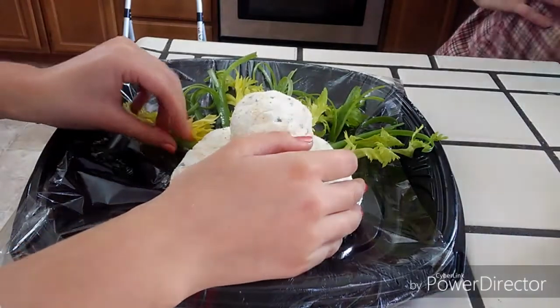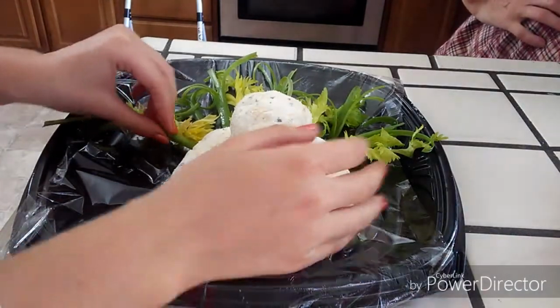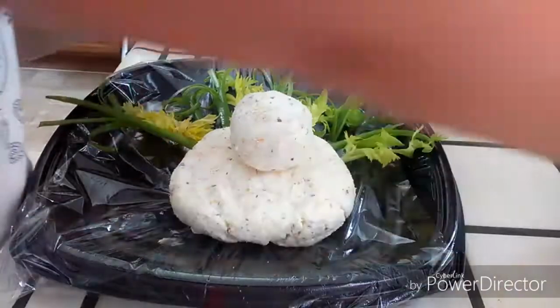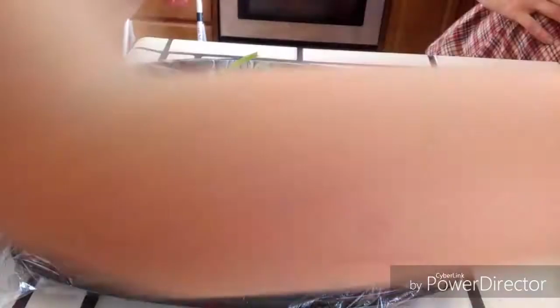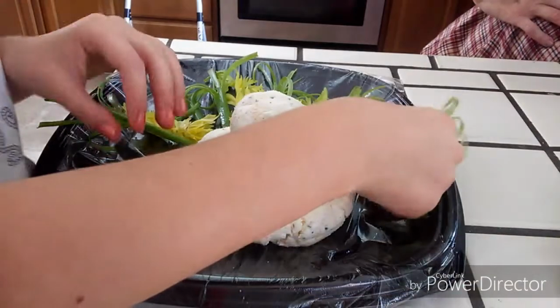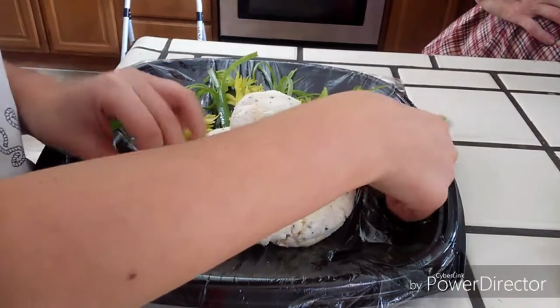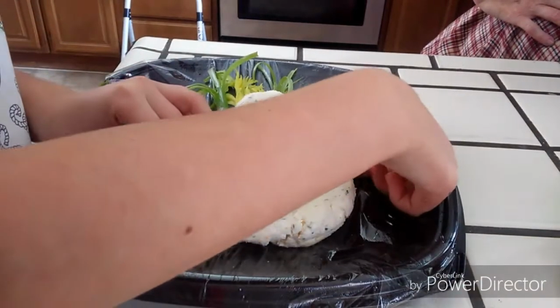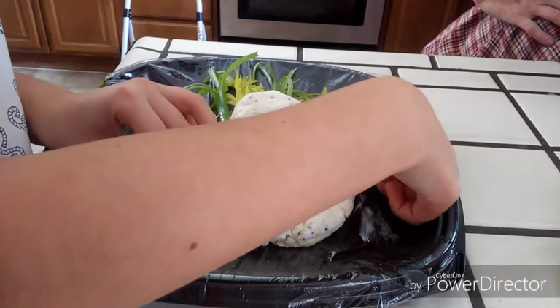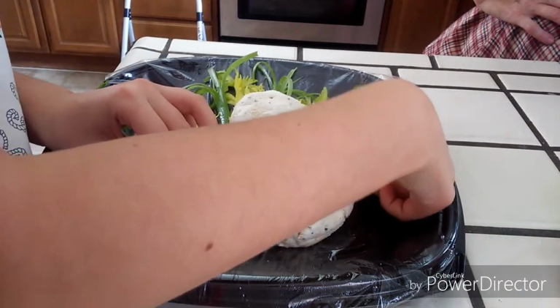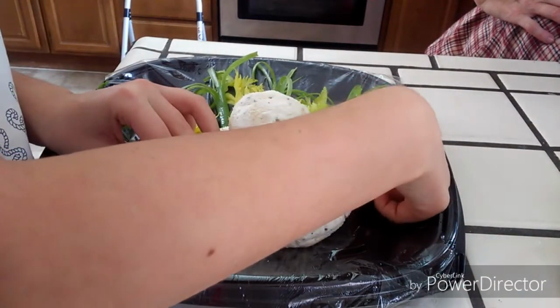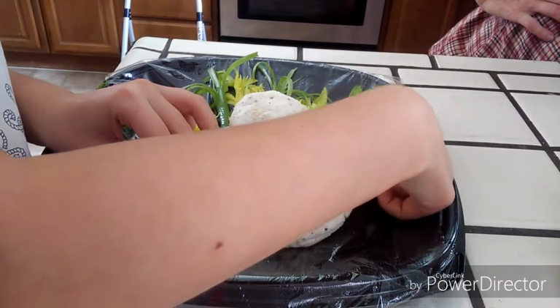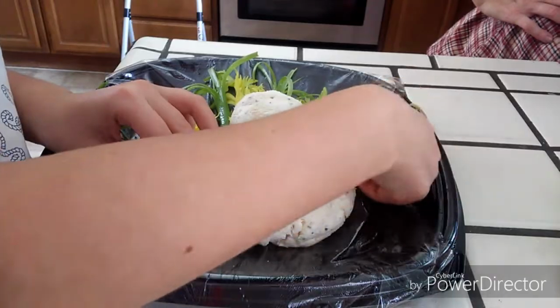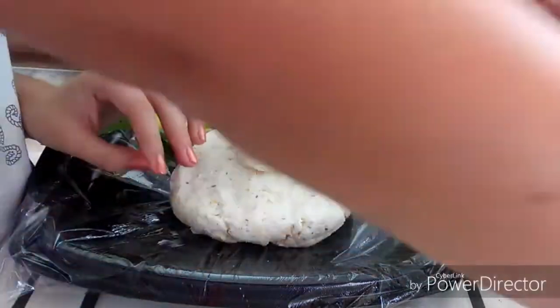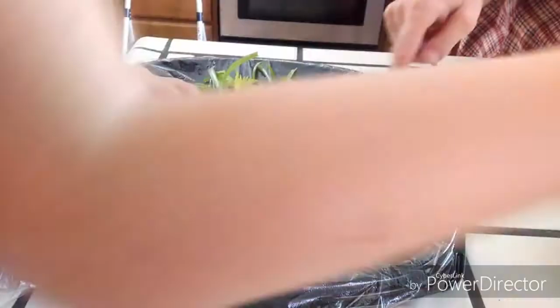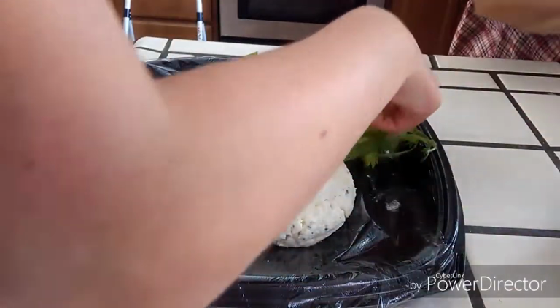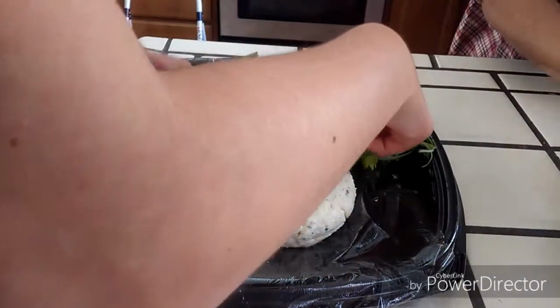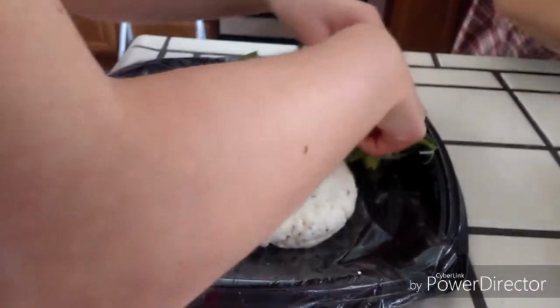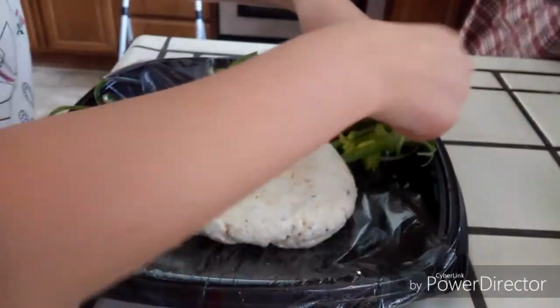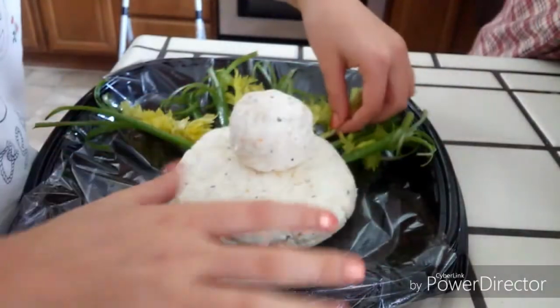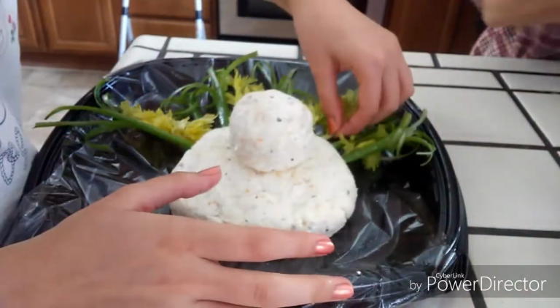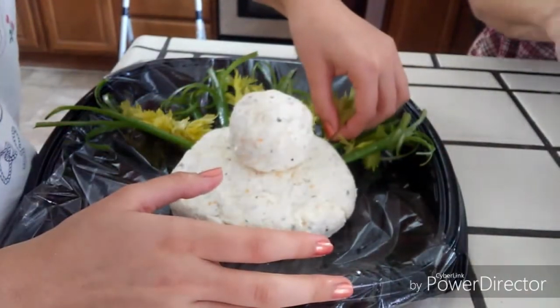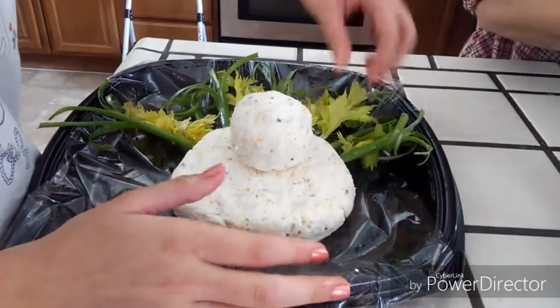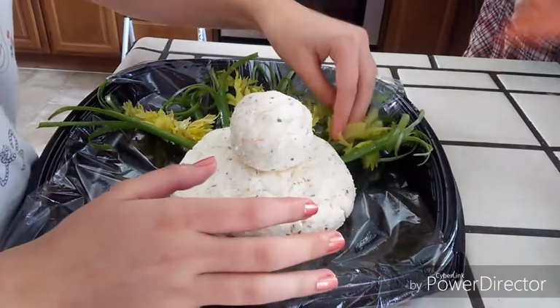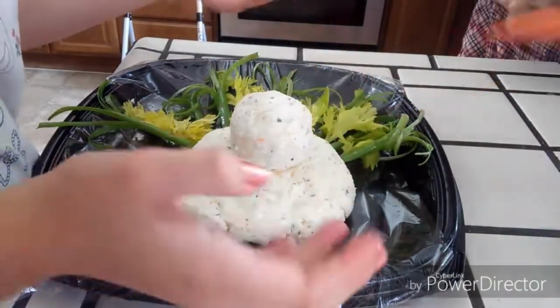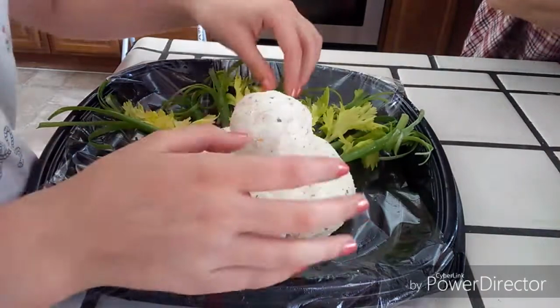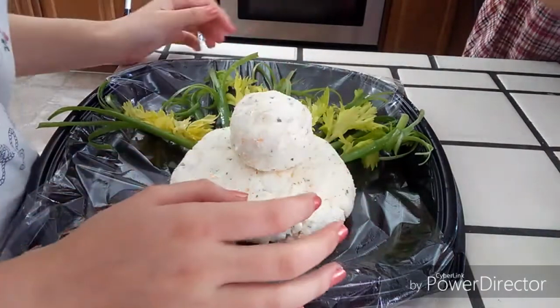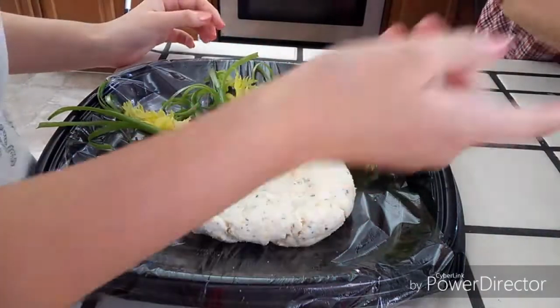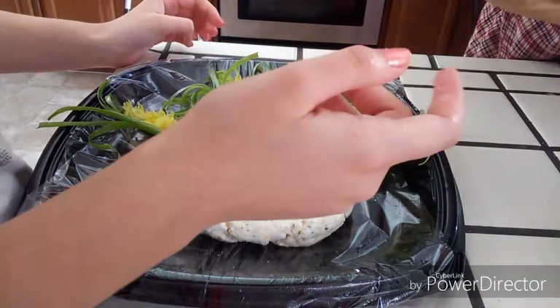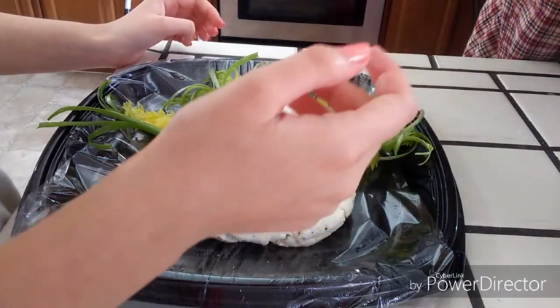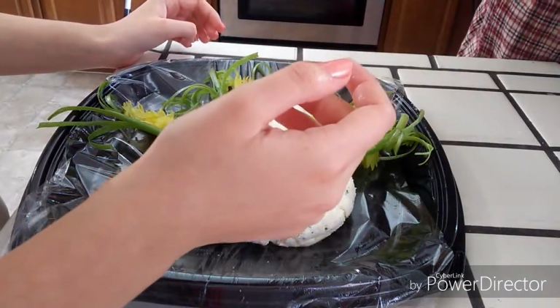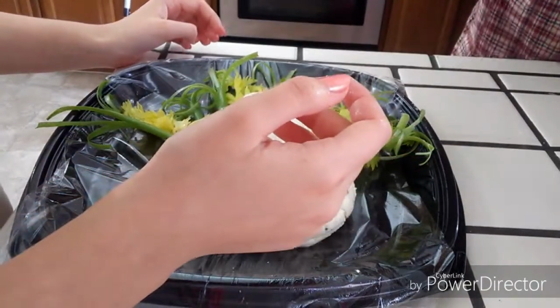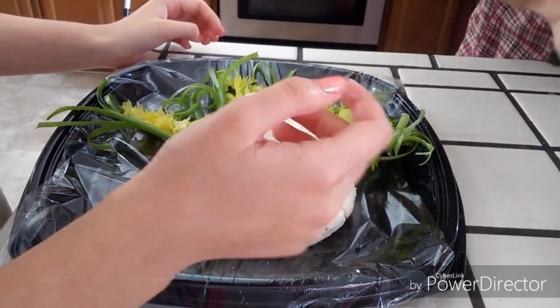What we did to put a face on it was we took two pieces of olives for the eyes, we shredded up a little carrot for its beak, and then for the wattle we just took a slice of tomato.